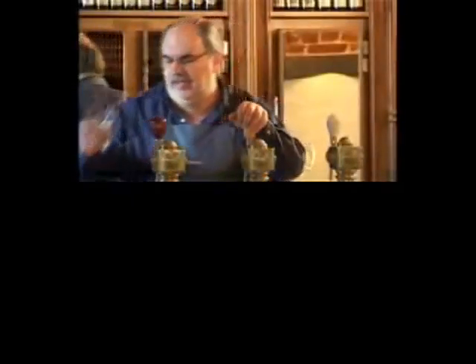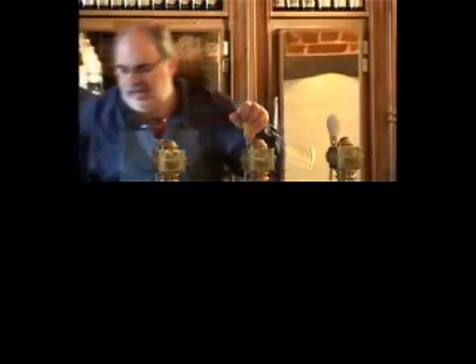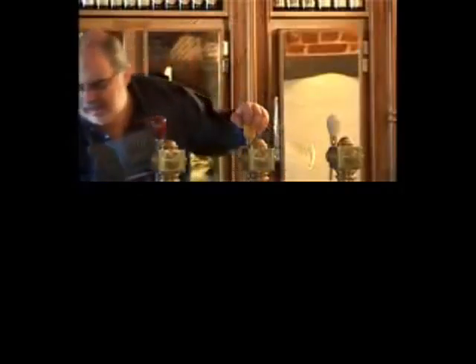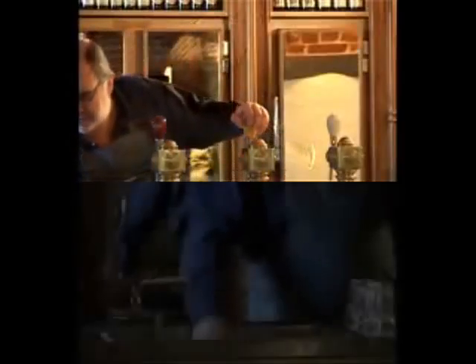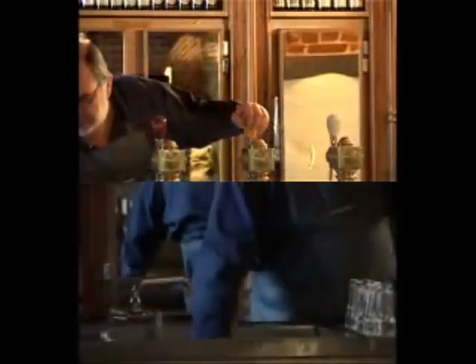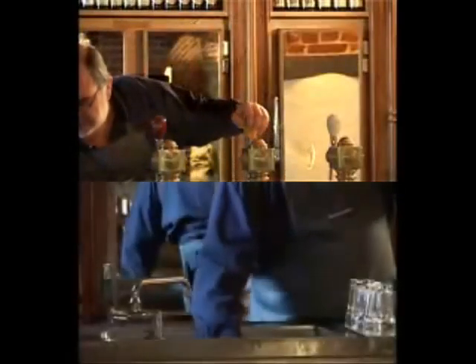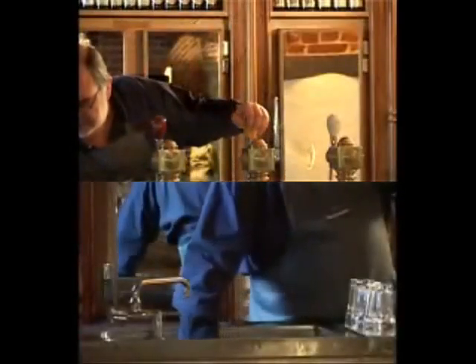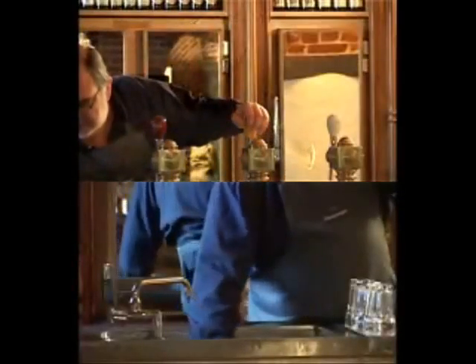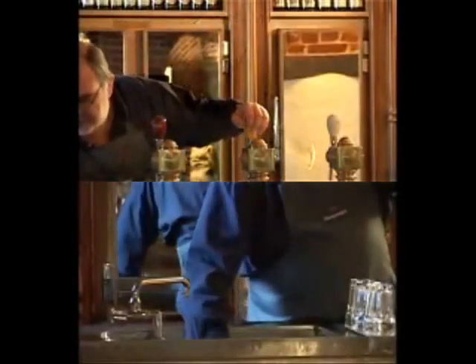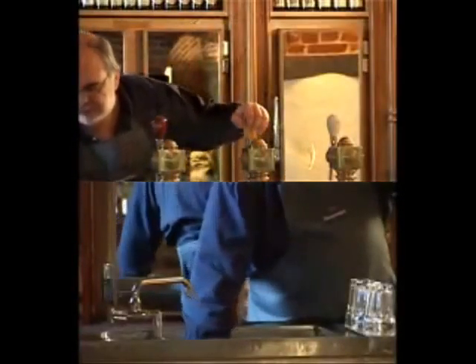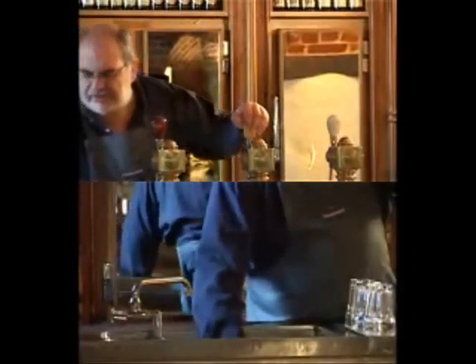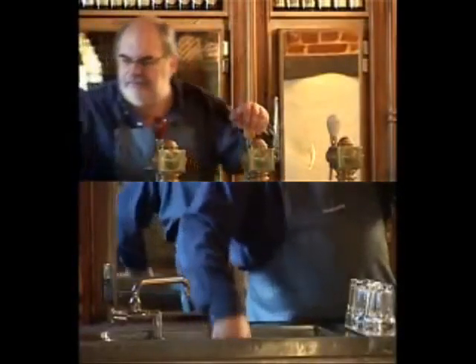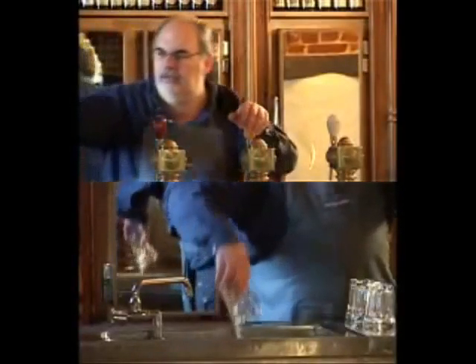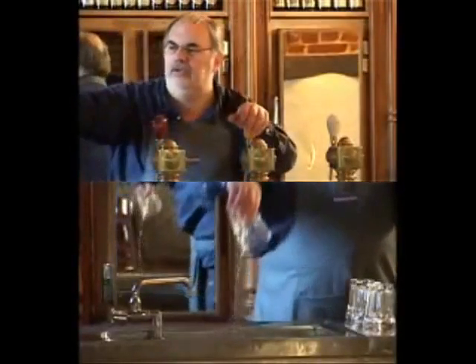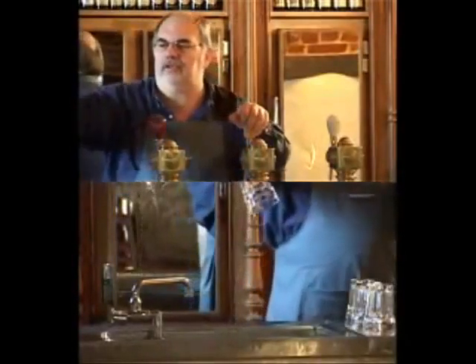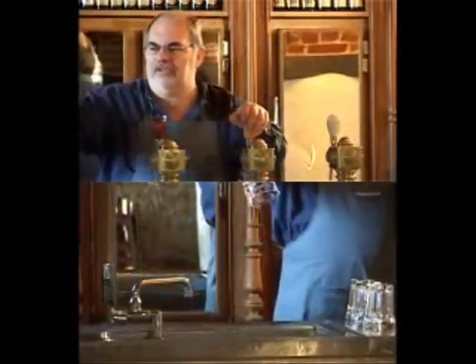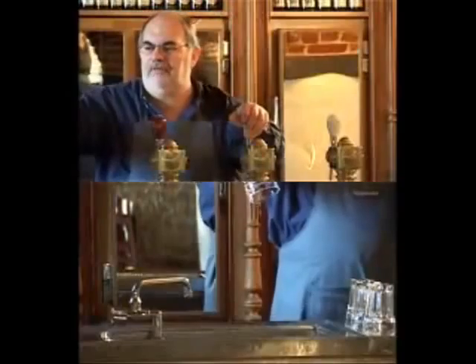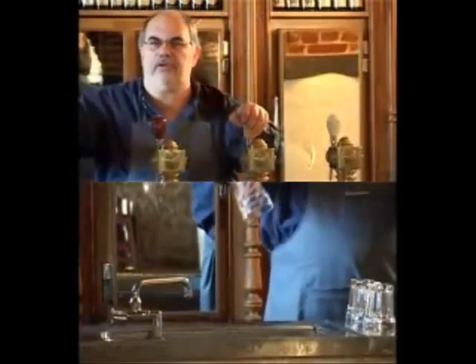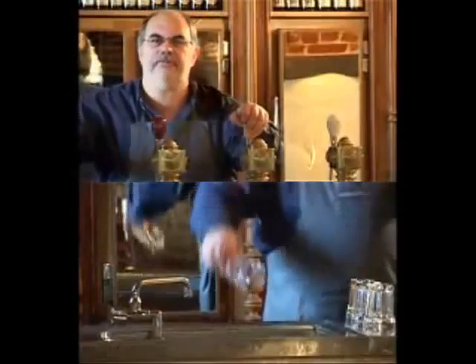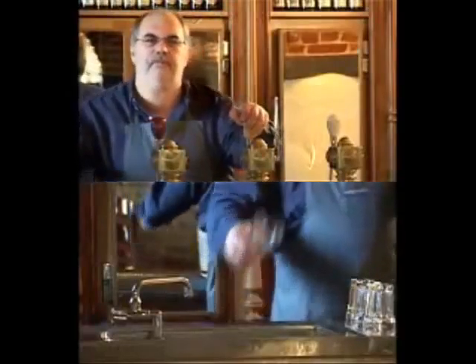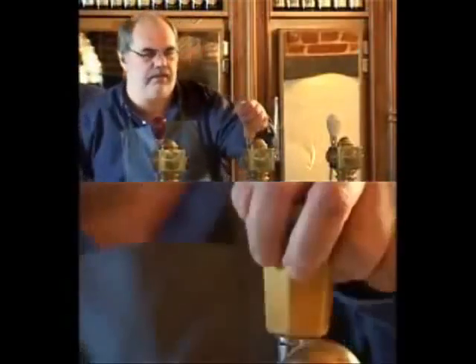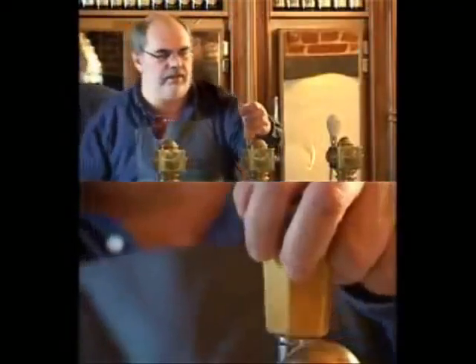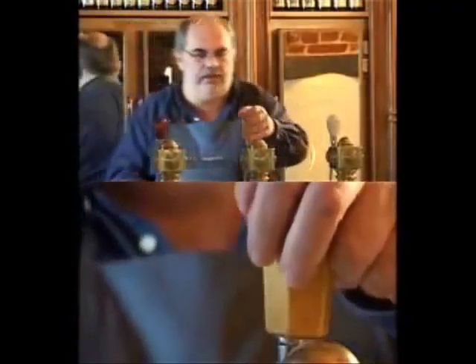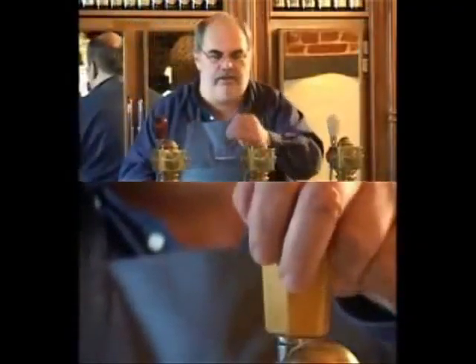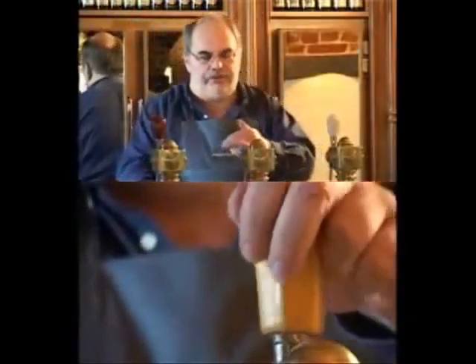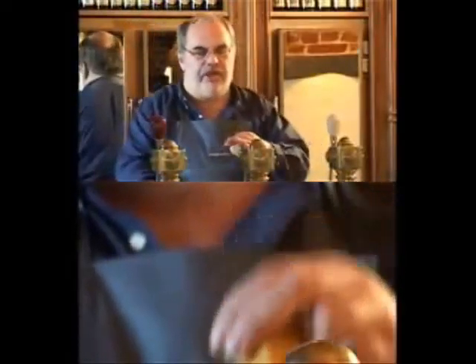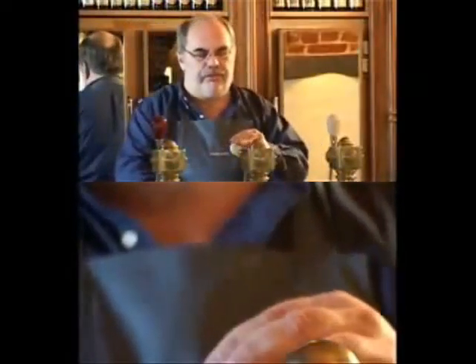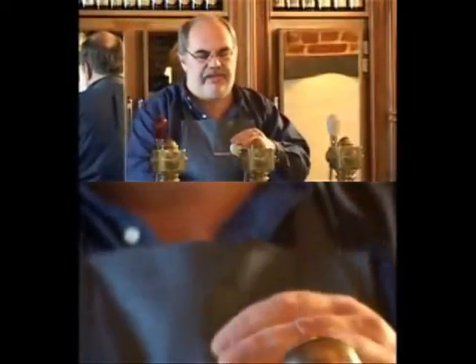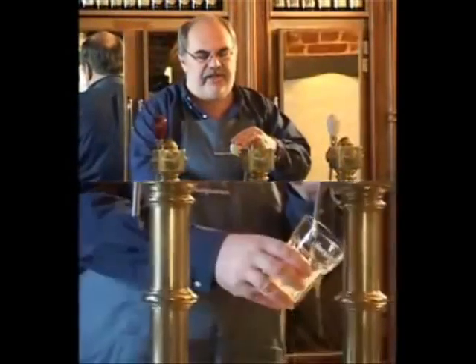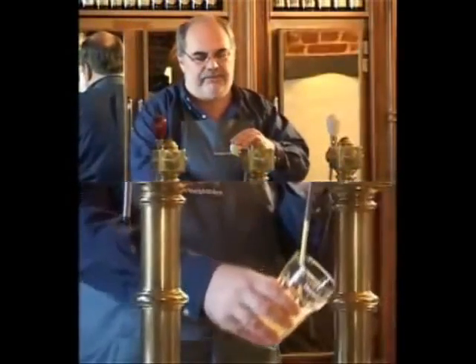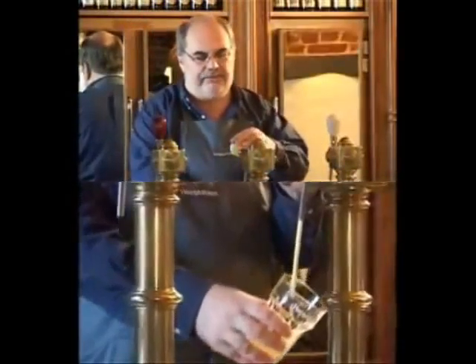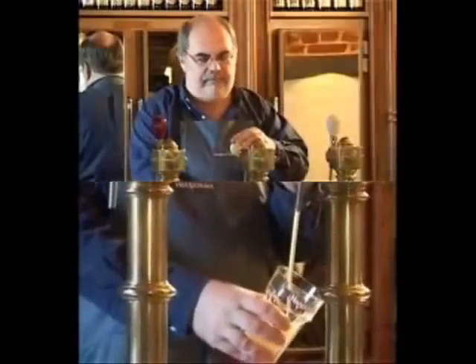Take the famous Hoegaarden glass. First rinse it under a cold tap. There's no need to dry it. Pull the pump lever down and keep the glass at an angle under the beer flow.